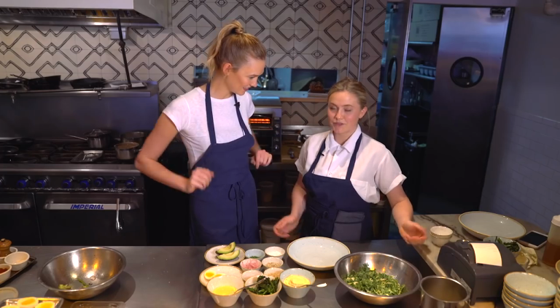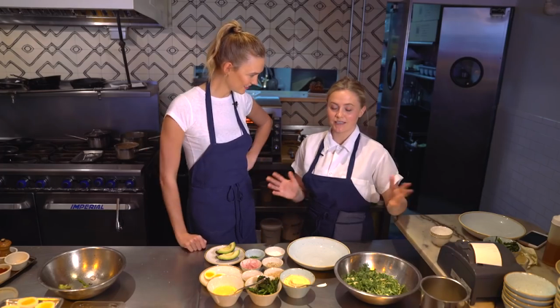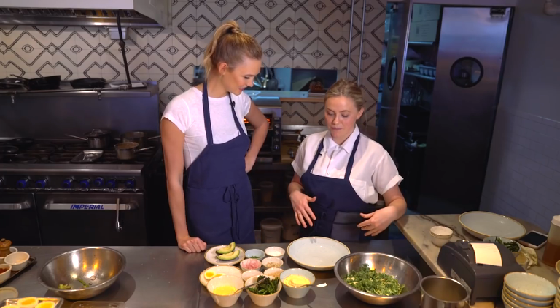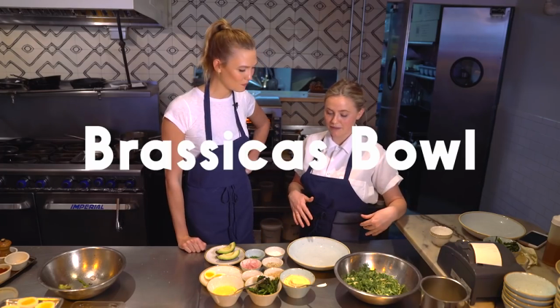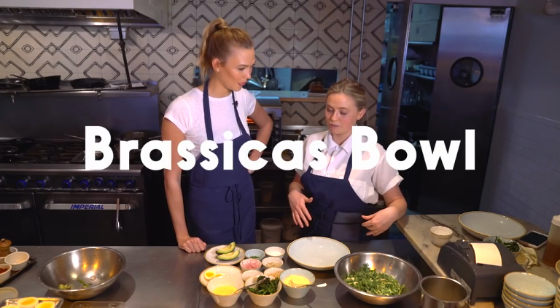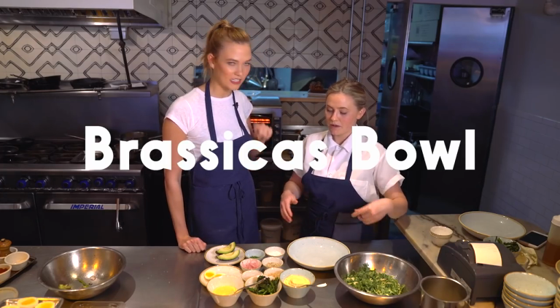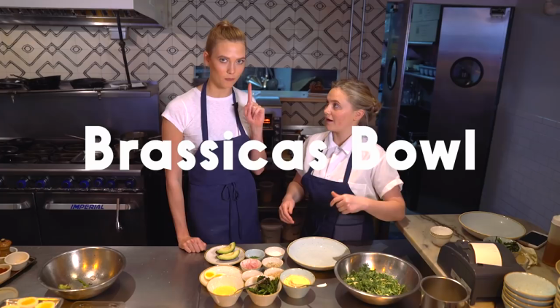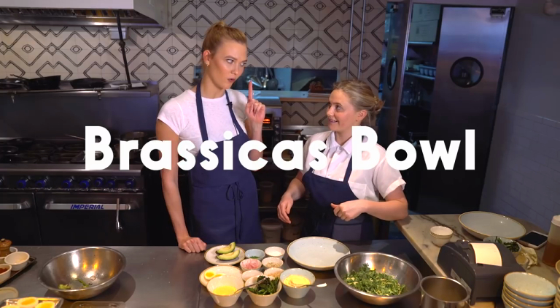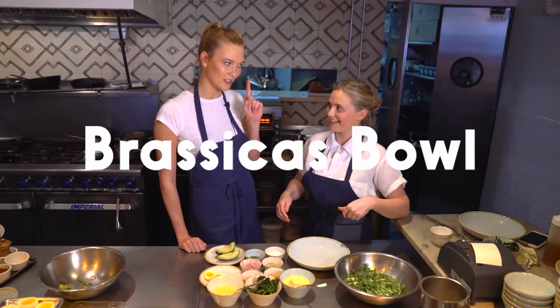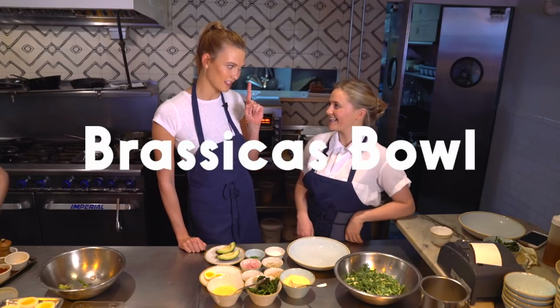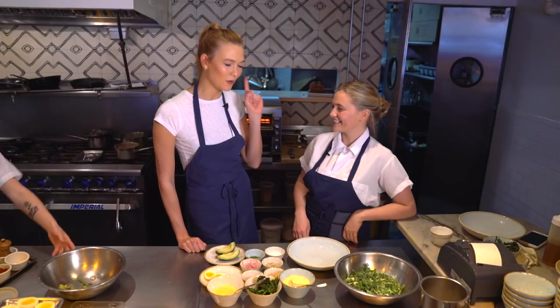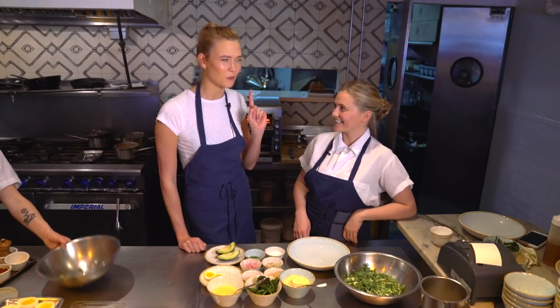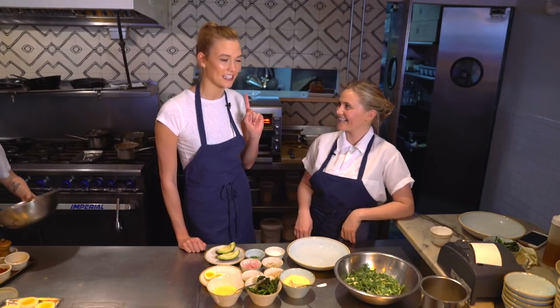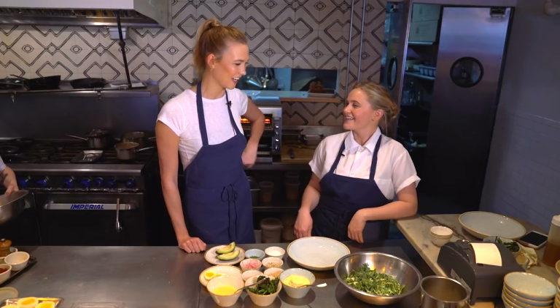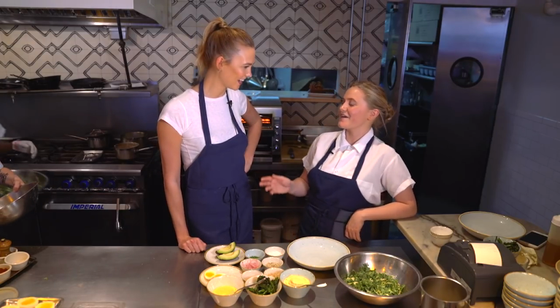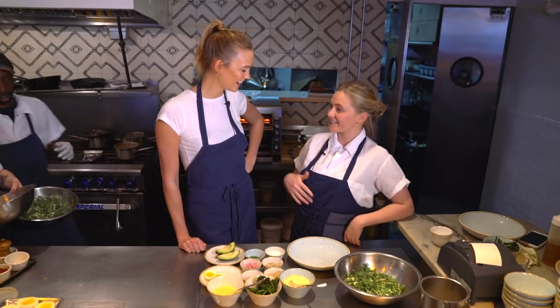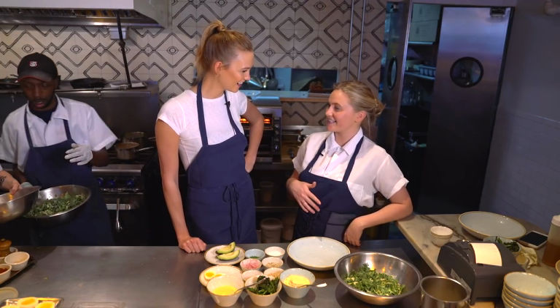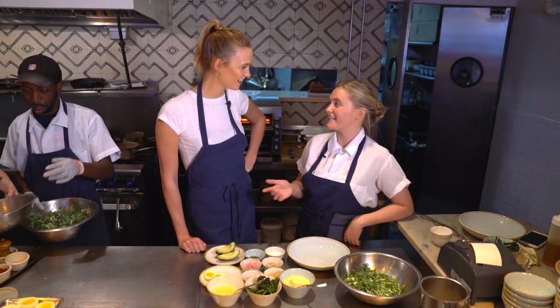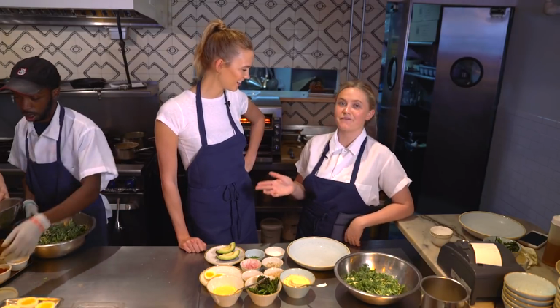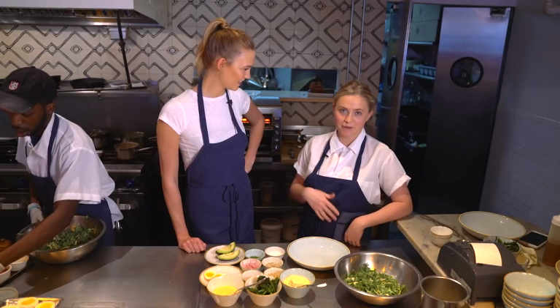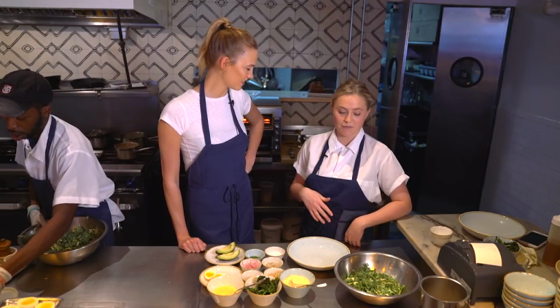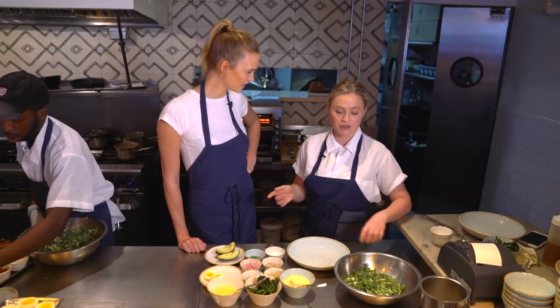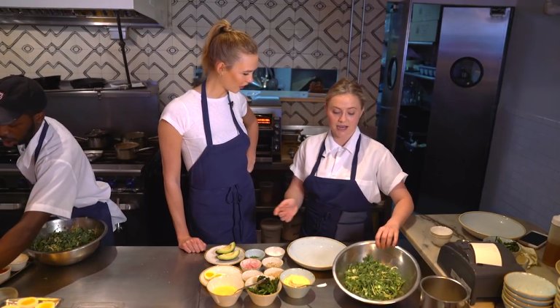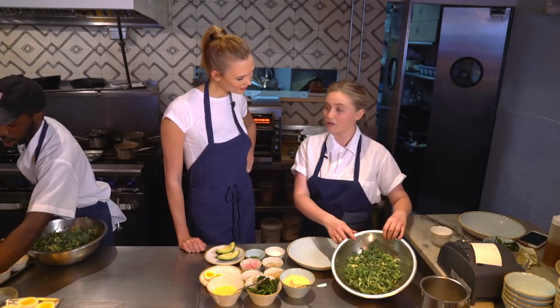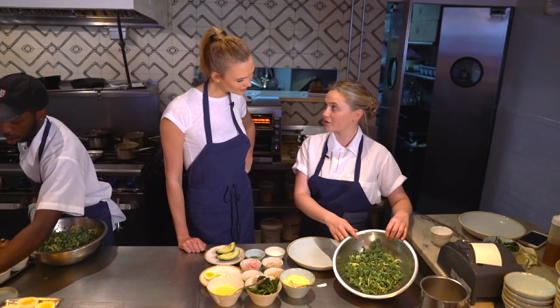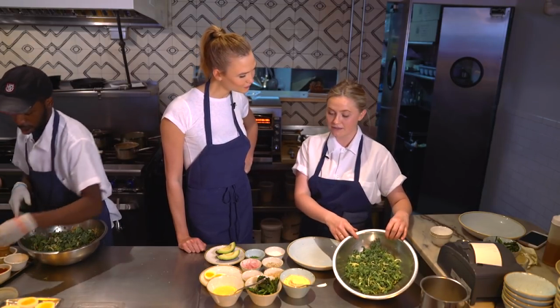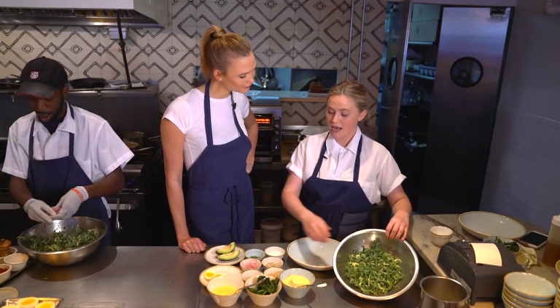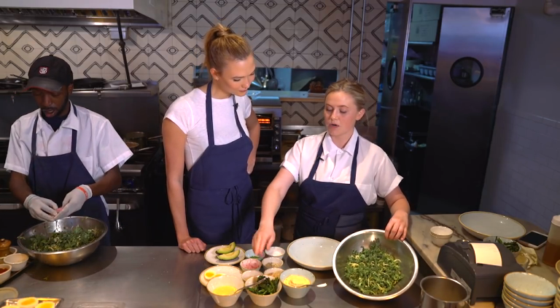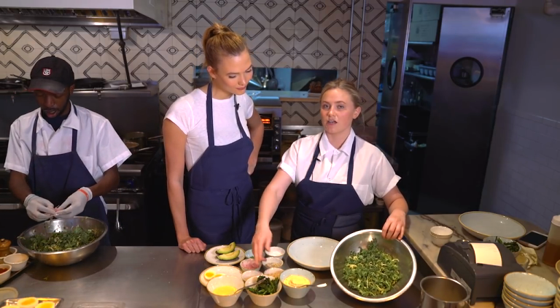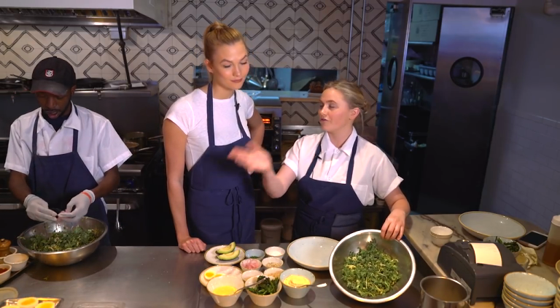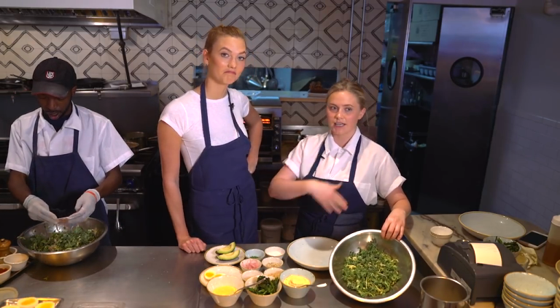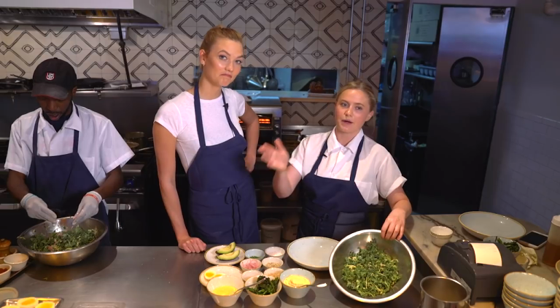So to start with the brassicas bowl — what is a brassicas bowl, and what does brassicas even mean? Brassicas is the Latin name for the cabbage family. So things like kale, brussels sprouts, and broccolini all fit under that umbrella.